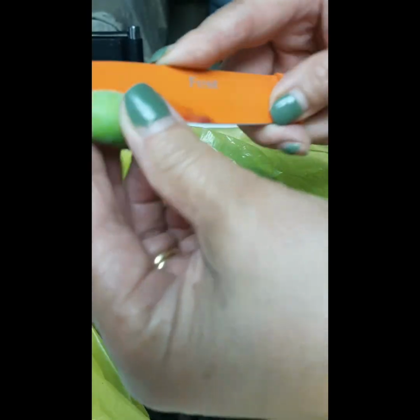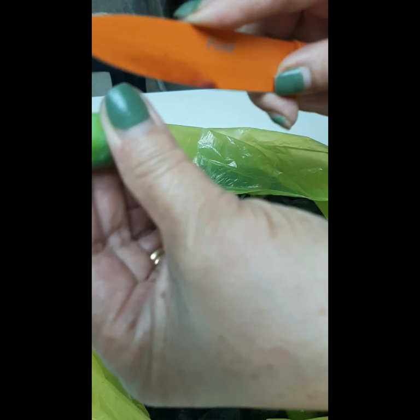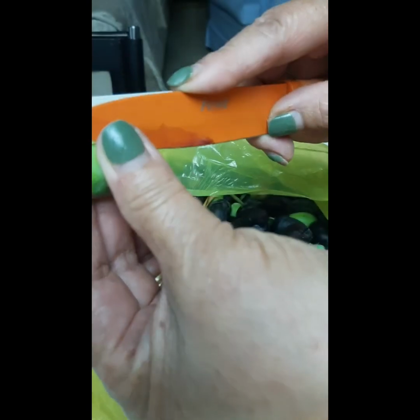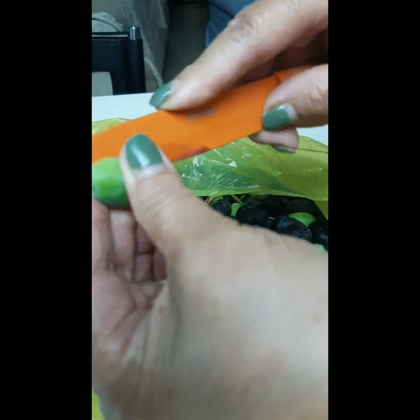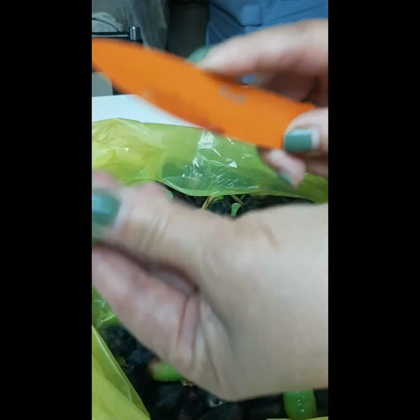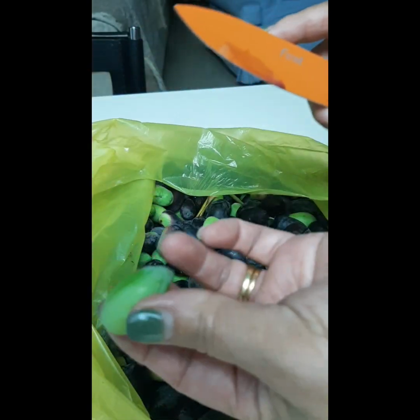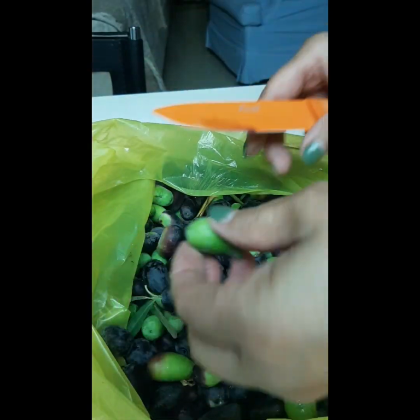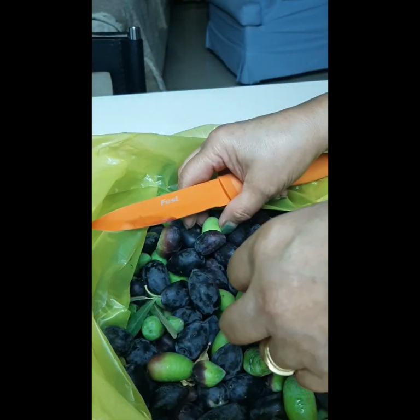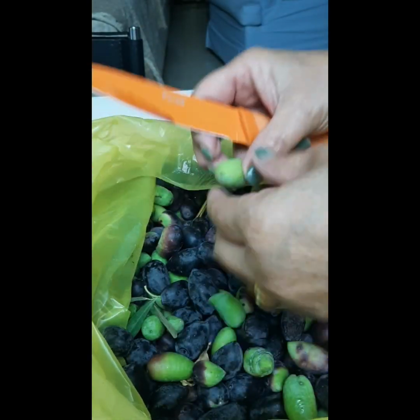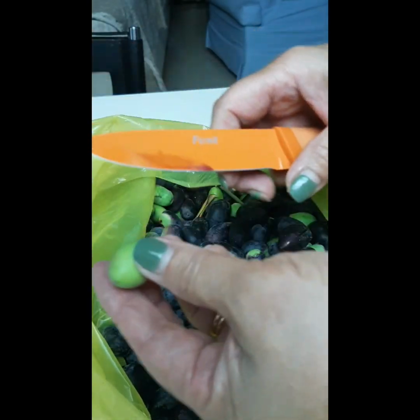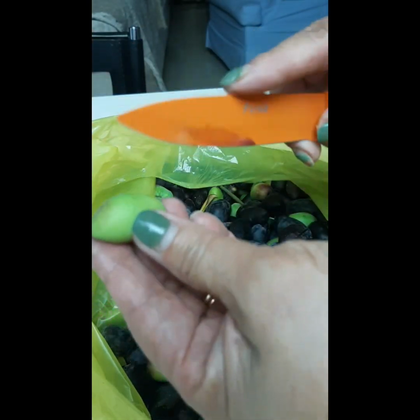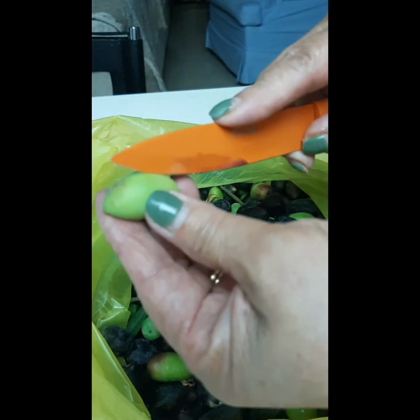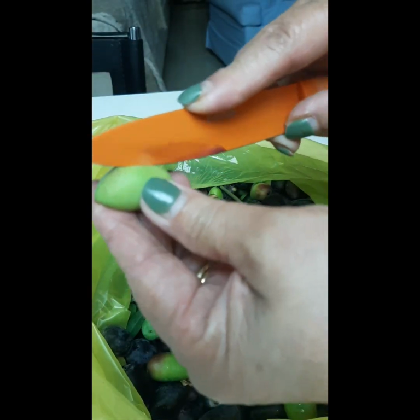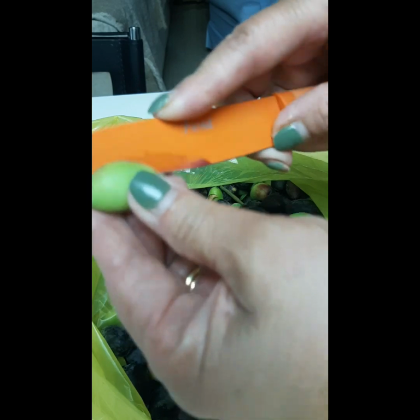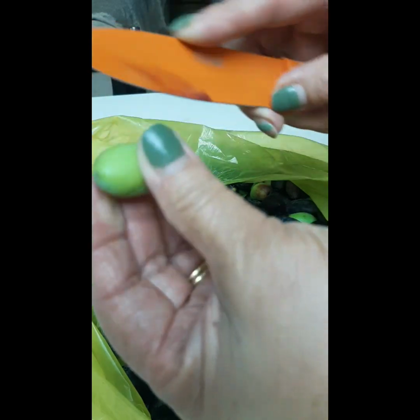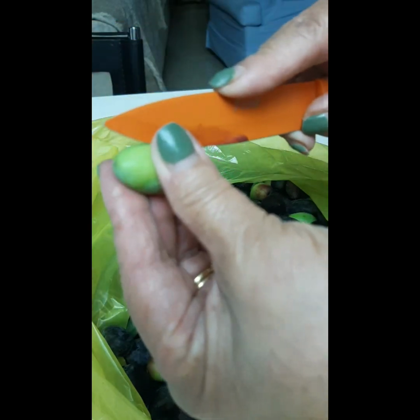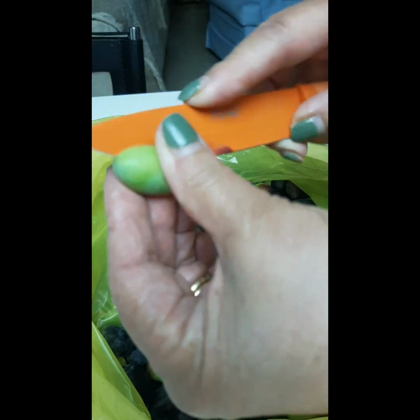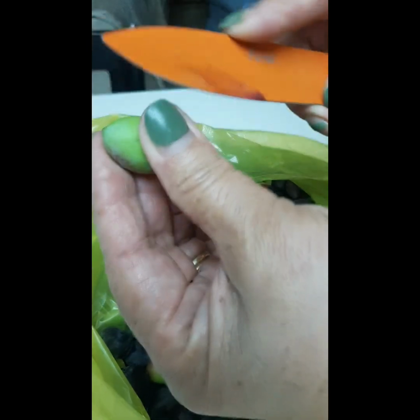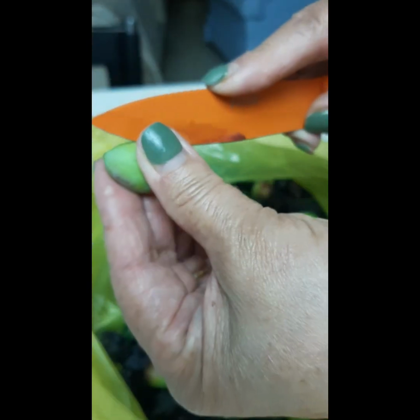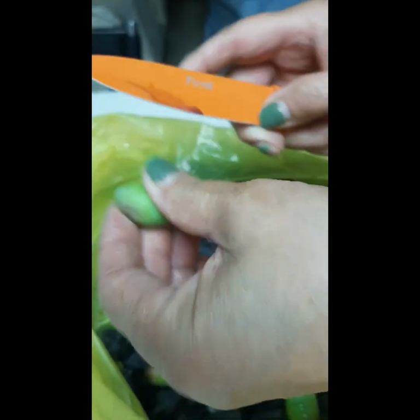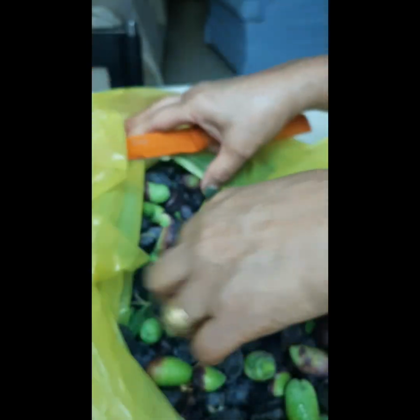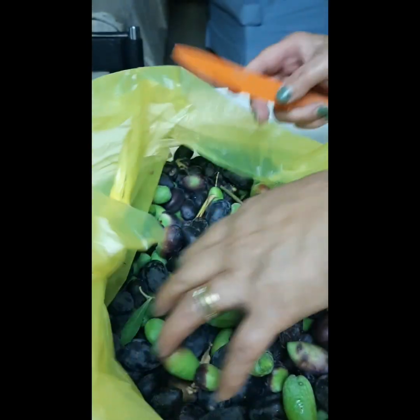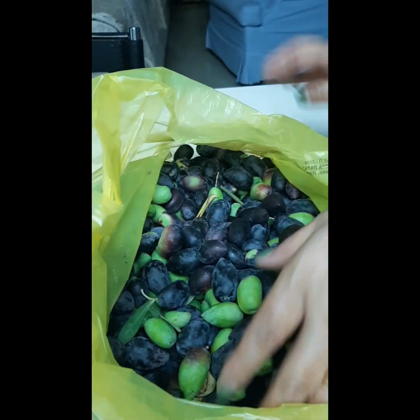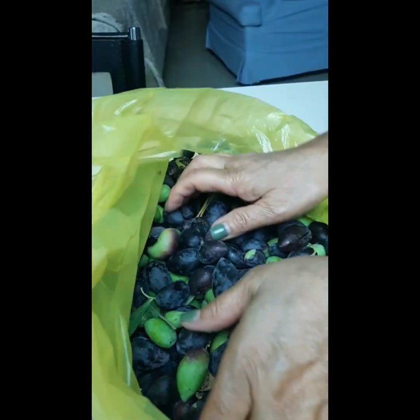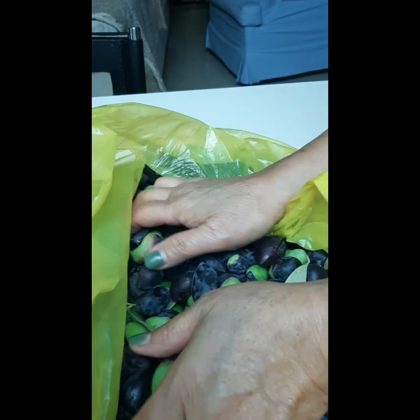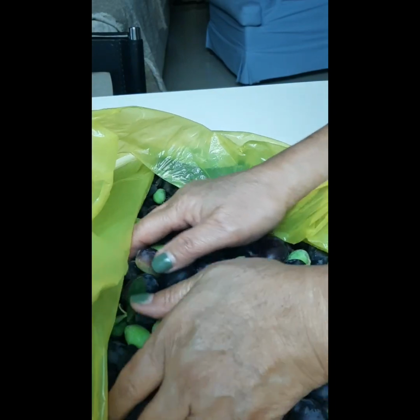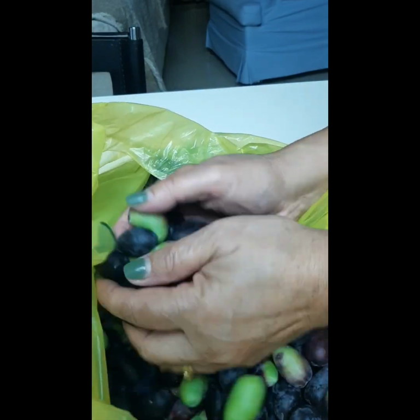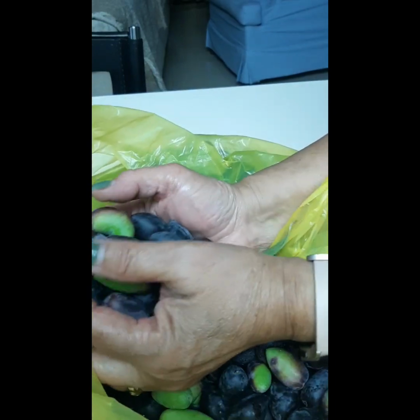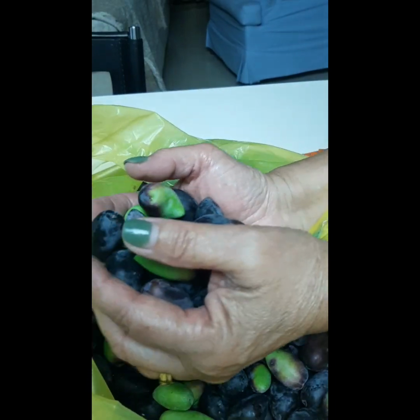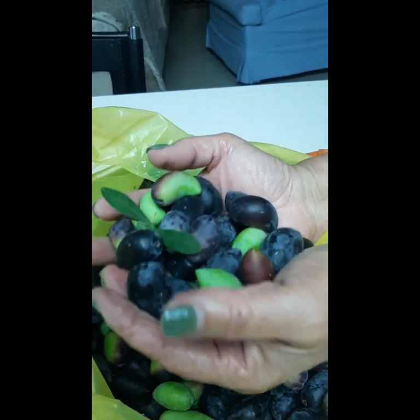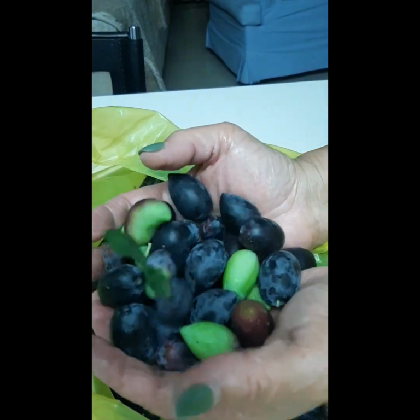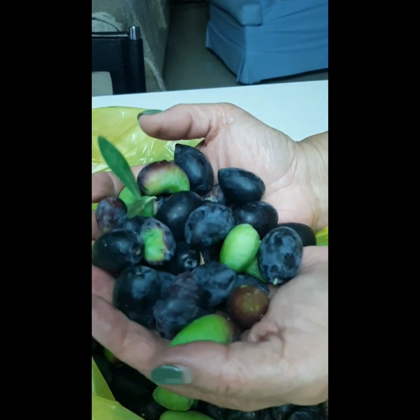Pero mas gusto ko yung green pa. Kasi dati akong gumagawa ng preserved na olives — yung pickles. Sarap ihalo sa salad. At itong olives, dito po nang gagaling yung olive oil.